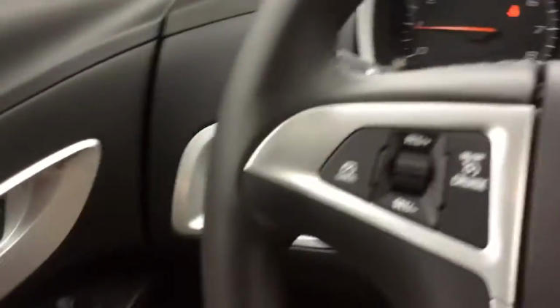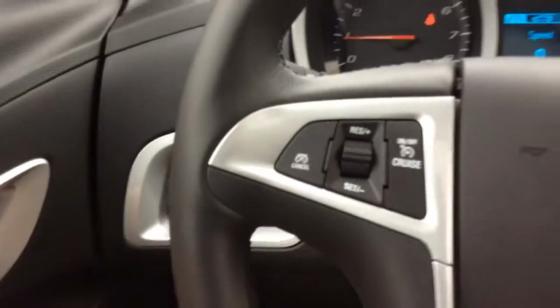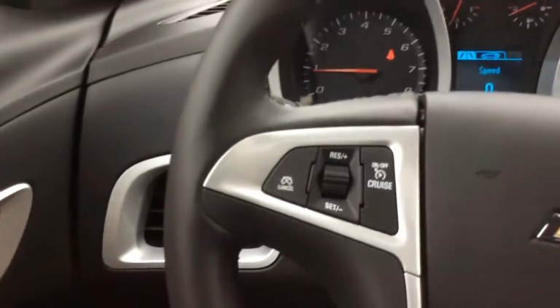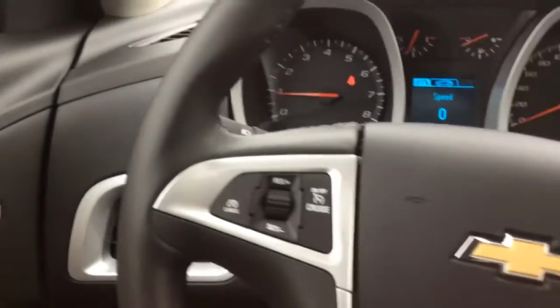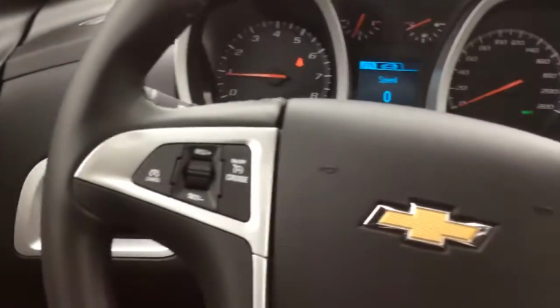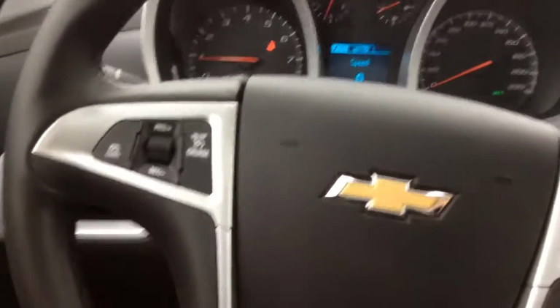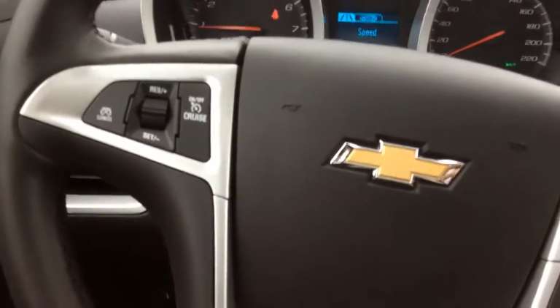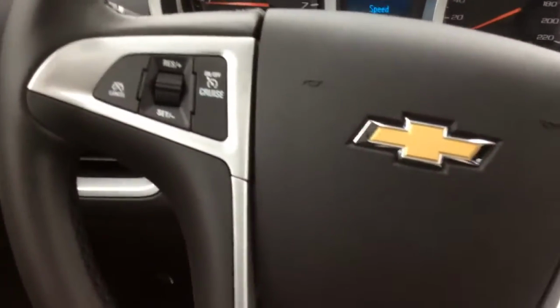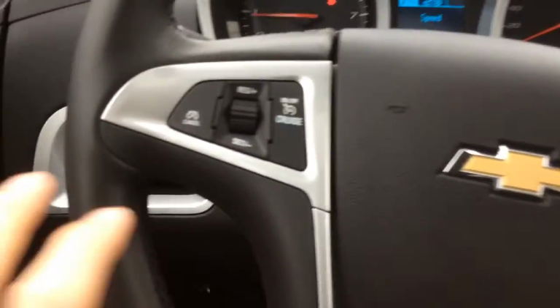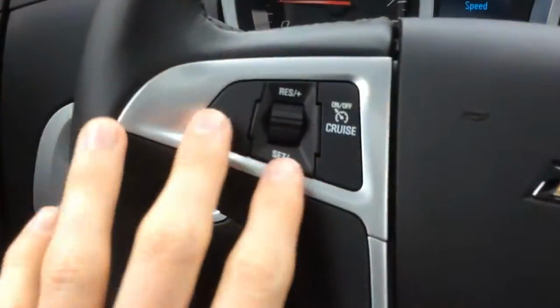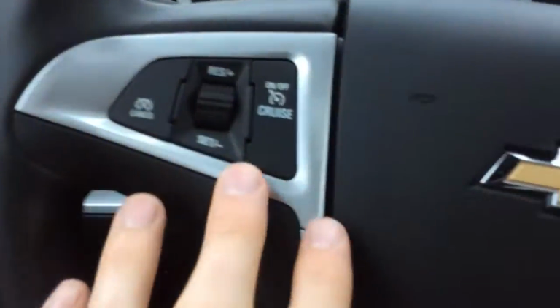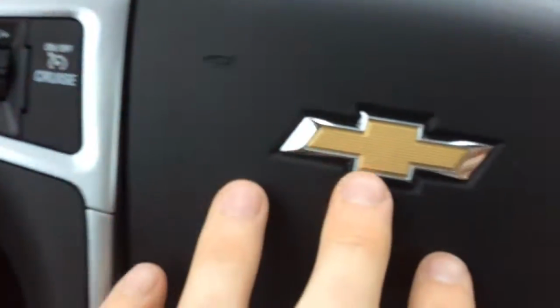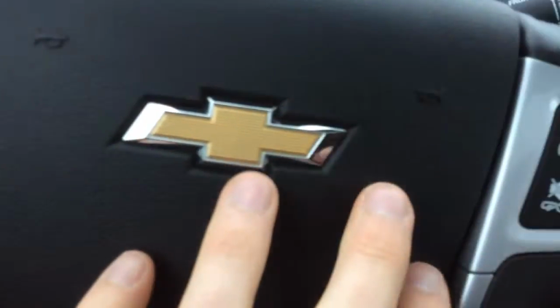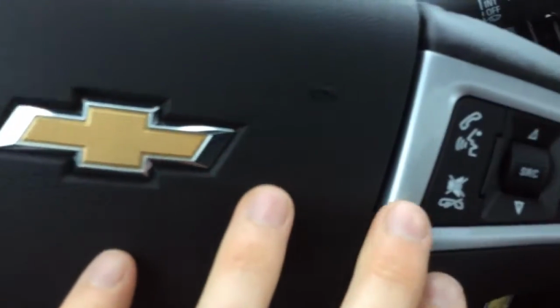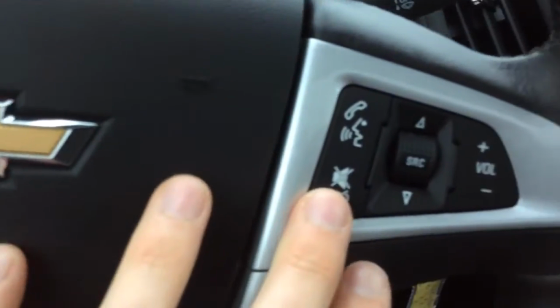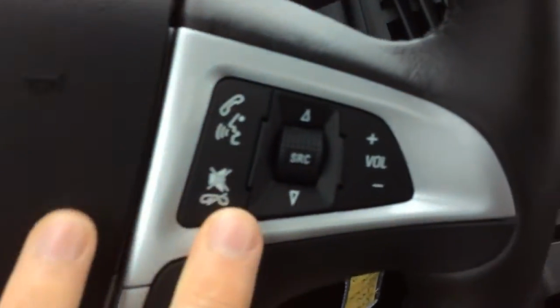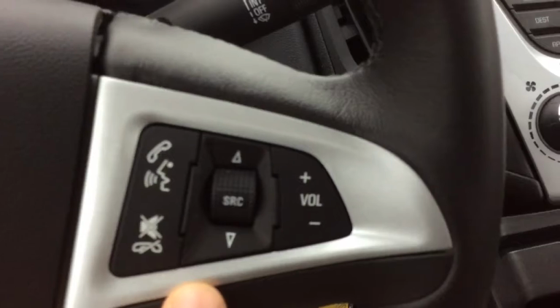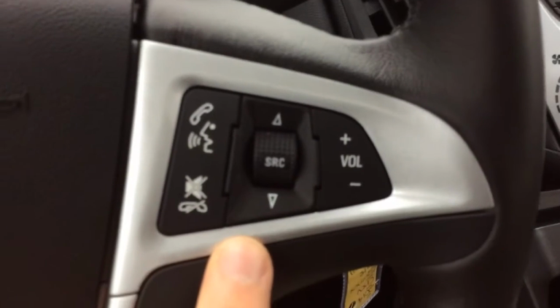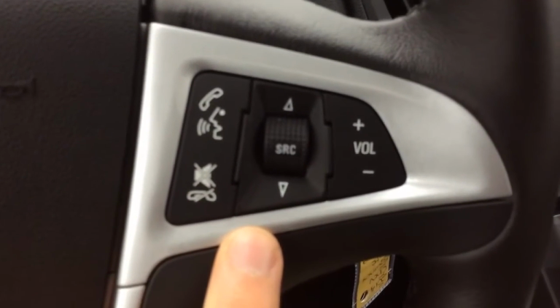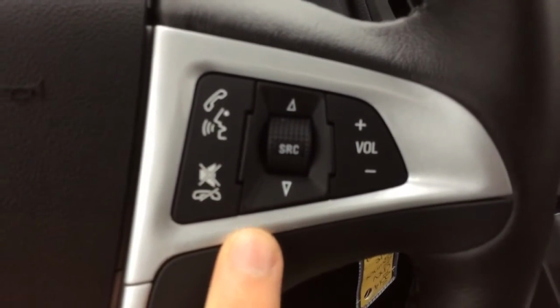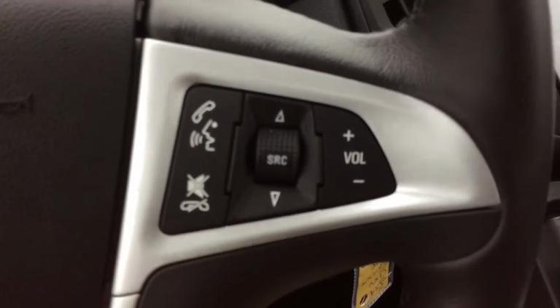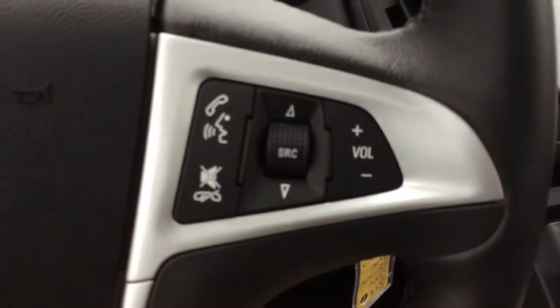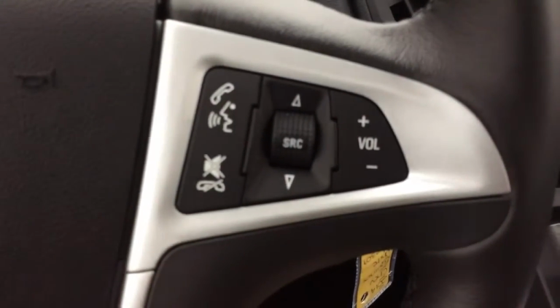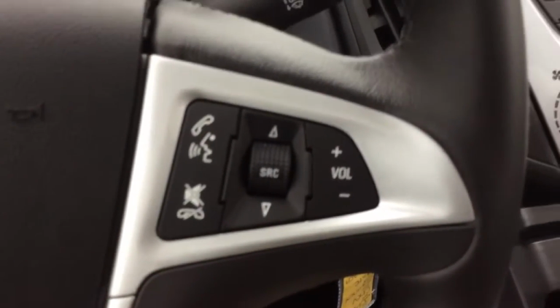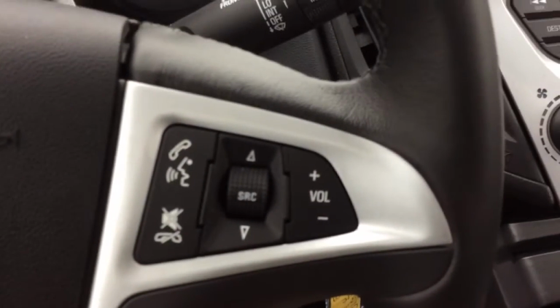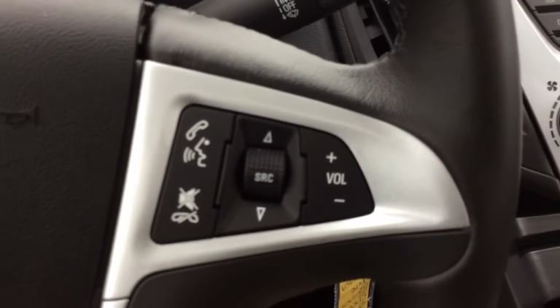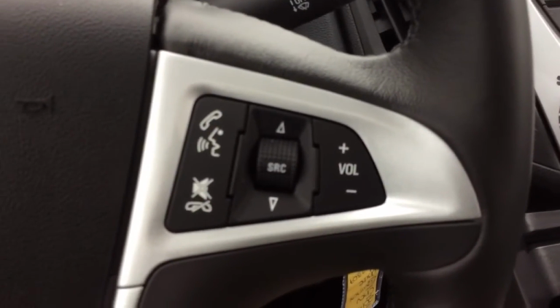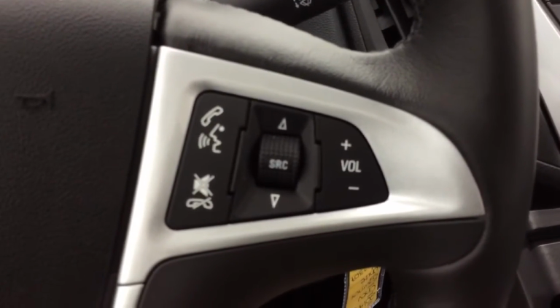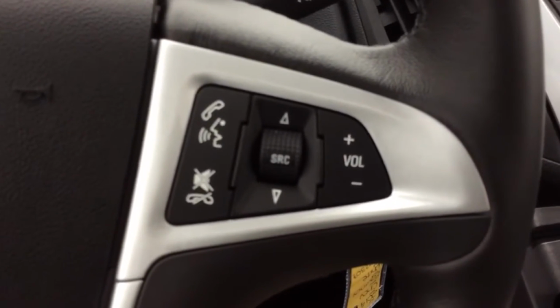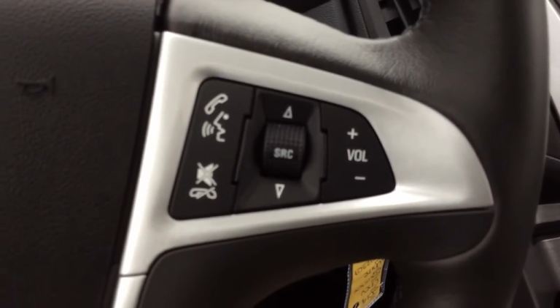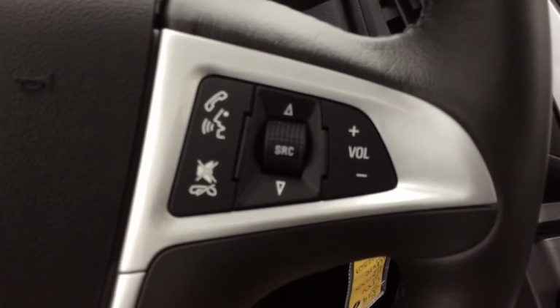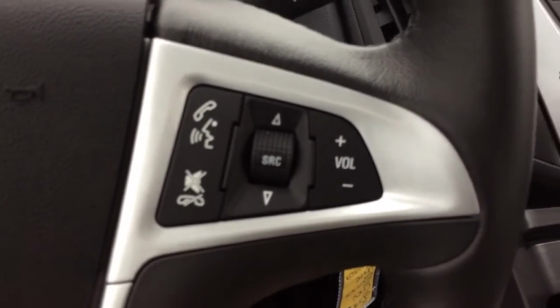The steering wheel comes leather wrapped and you have cruise control, voice recognition, and audio here. You'll also have Bluetooth phone connectivity and Bluetooth wireless audio streaming.